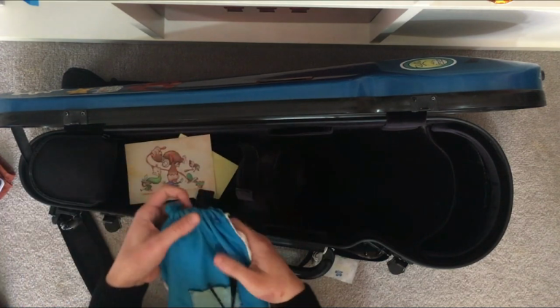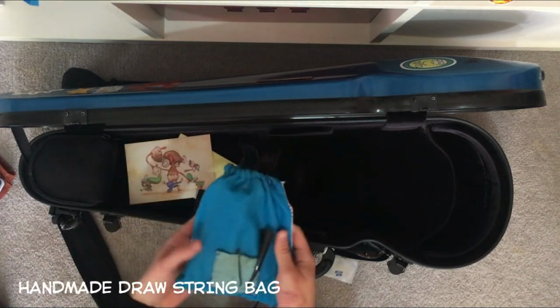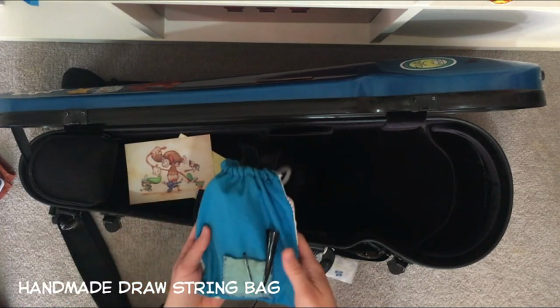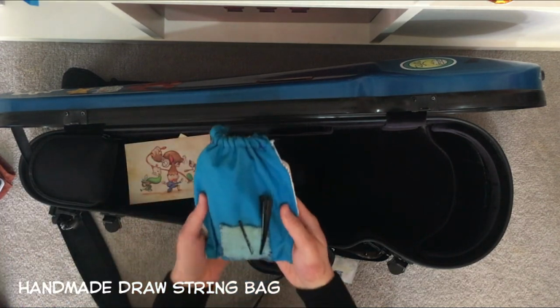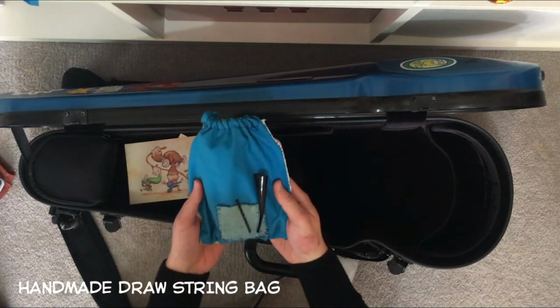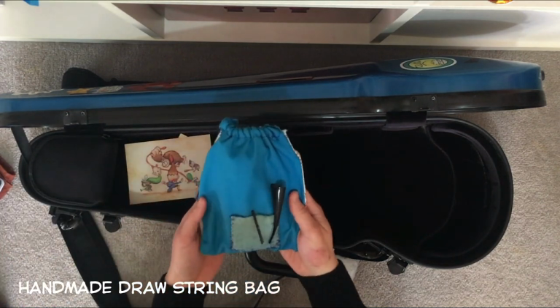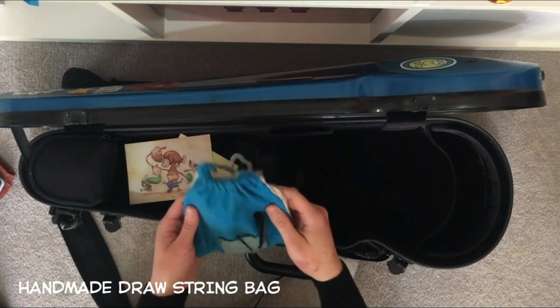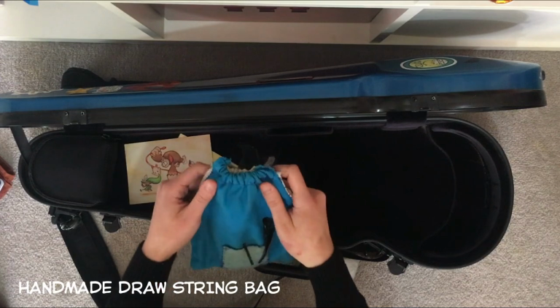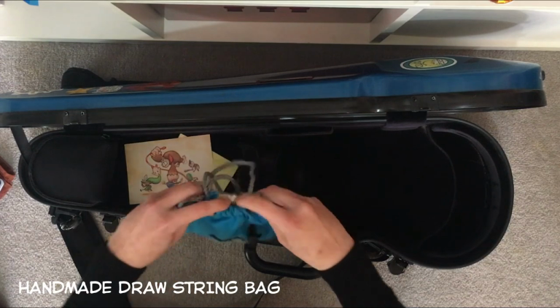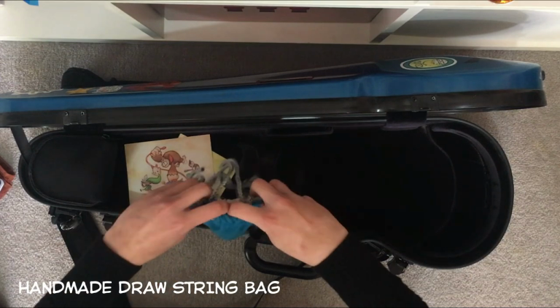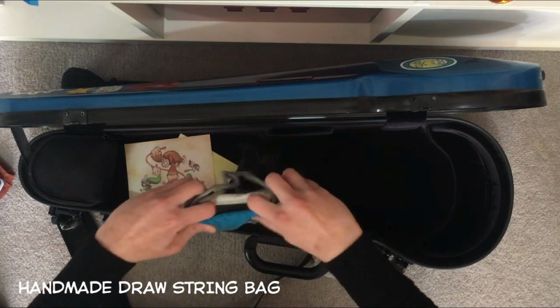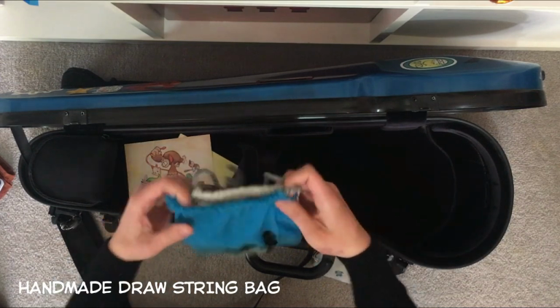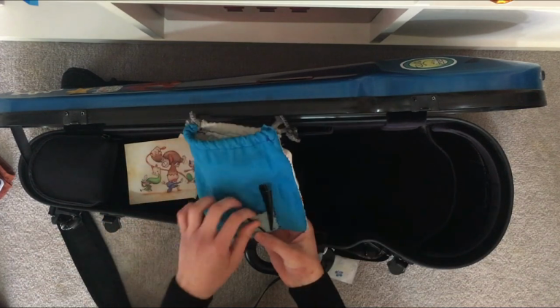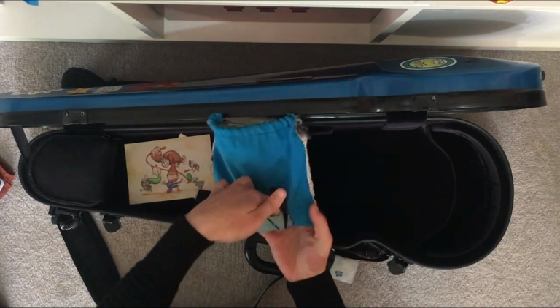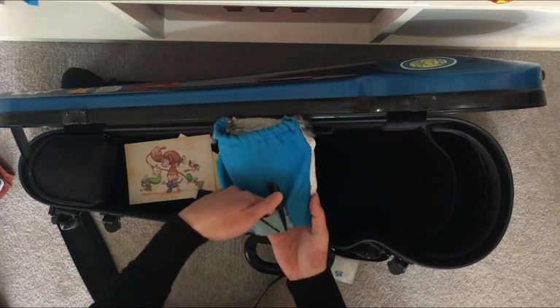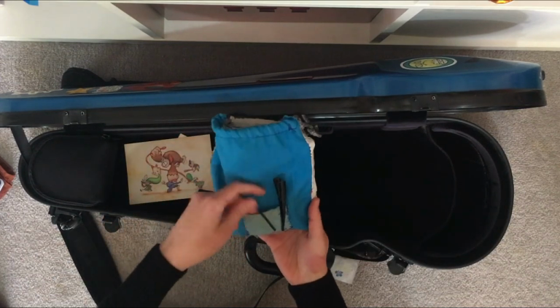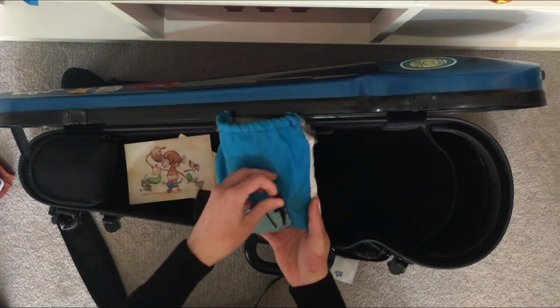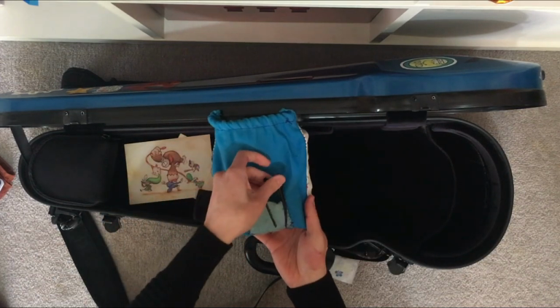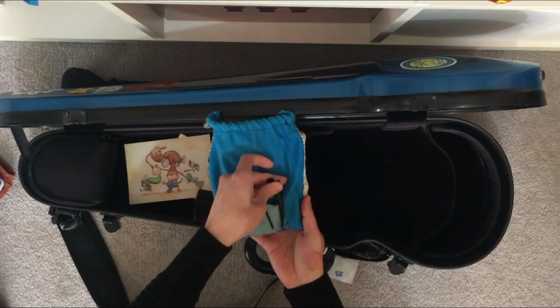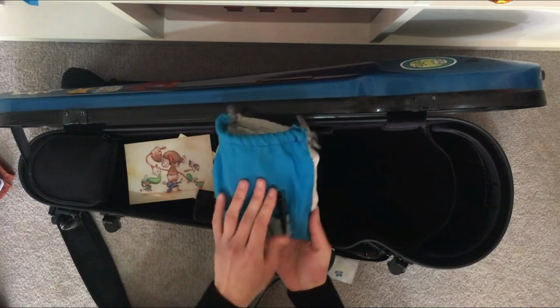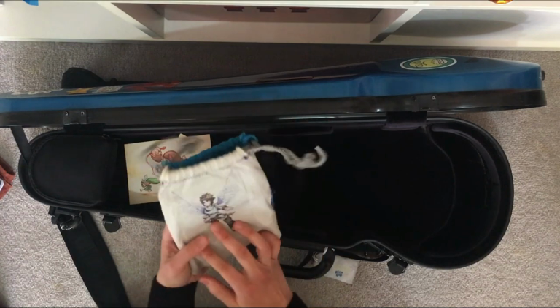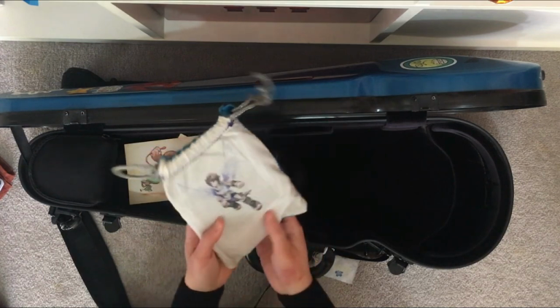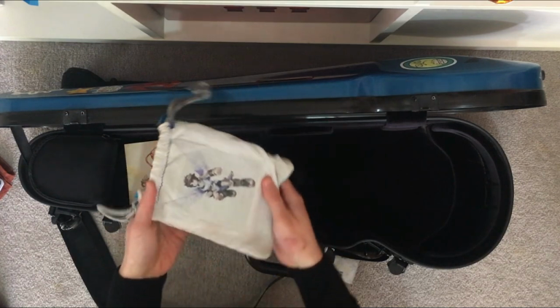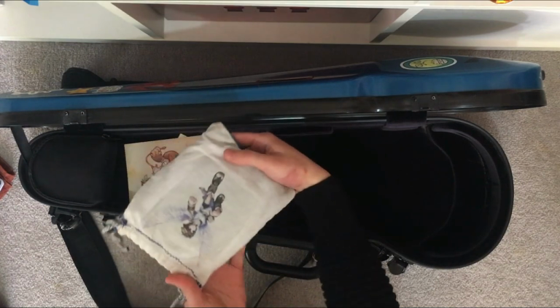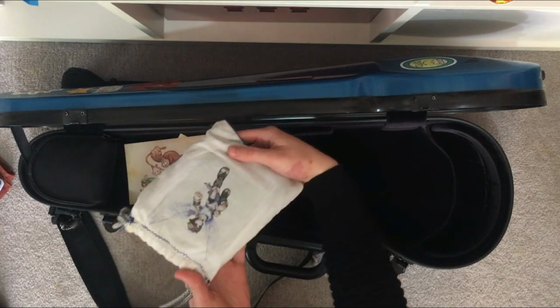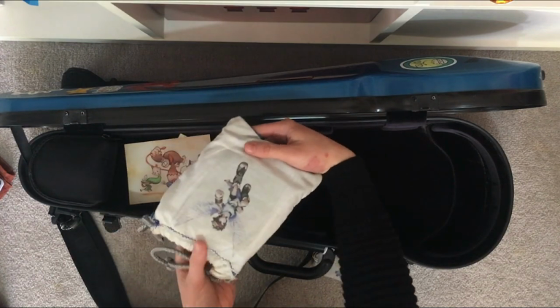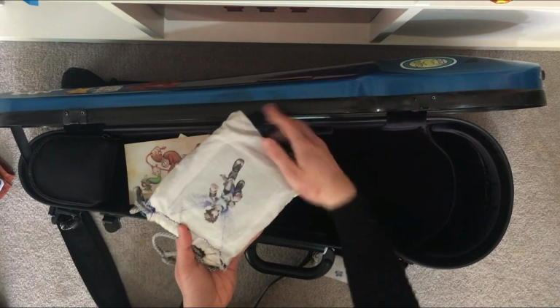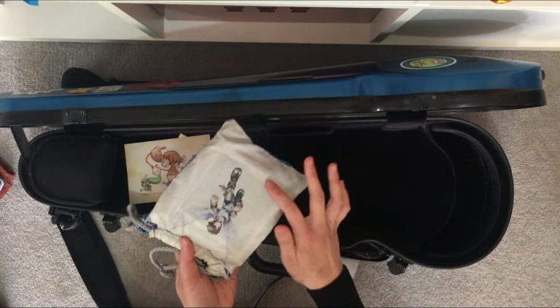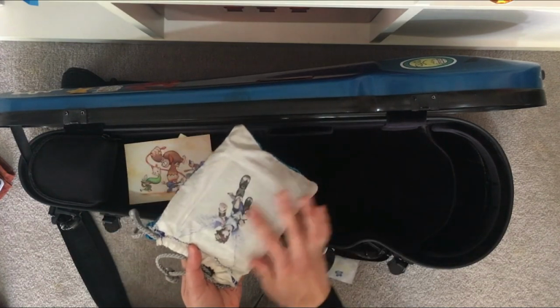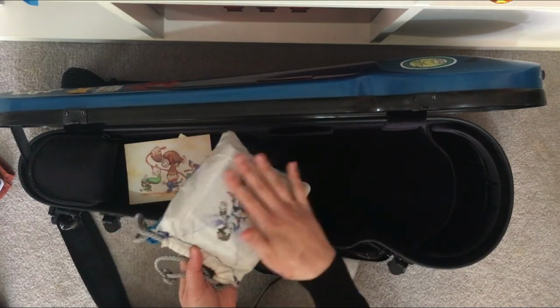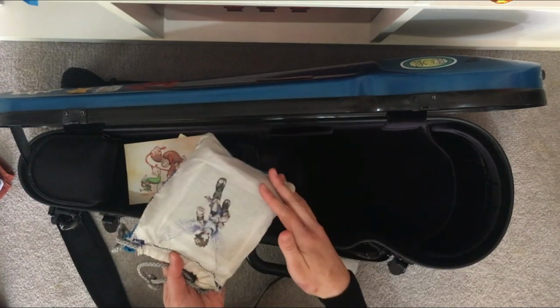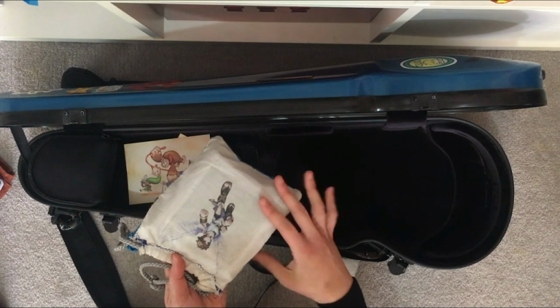I've got a blue bag that I actually handmade back in year 7. It has a little pouch where I put some clips, and behind it I printed a Kid Icarus Uprising artwork.